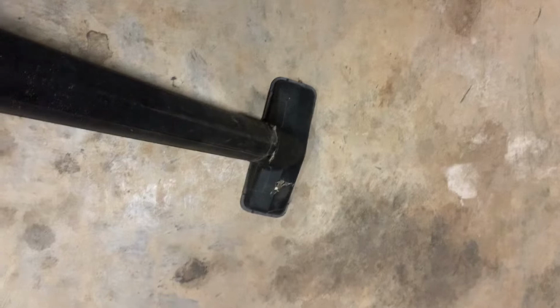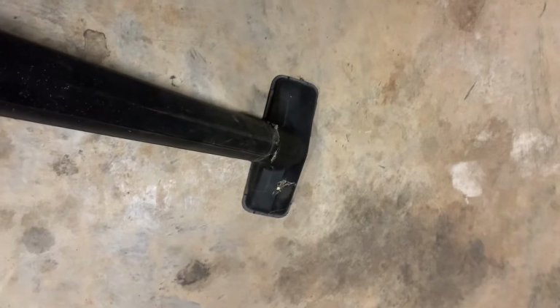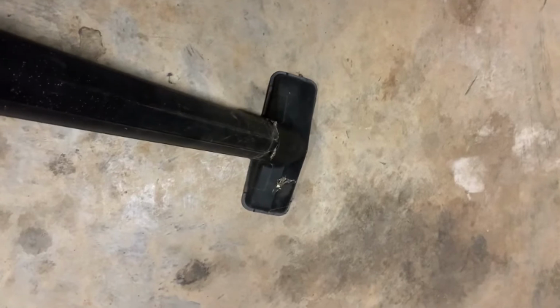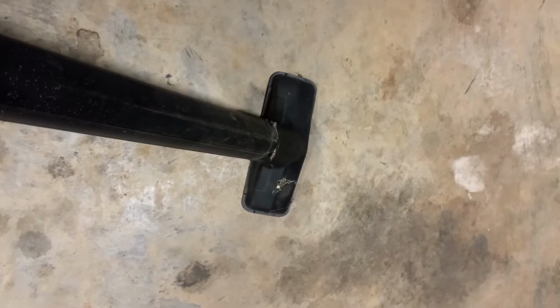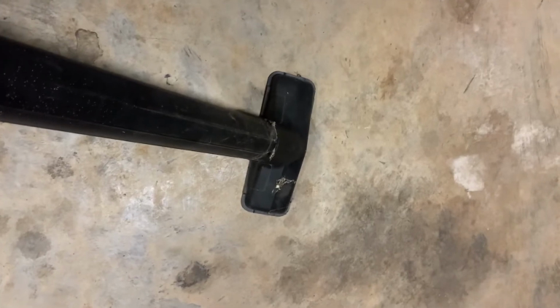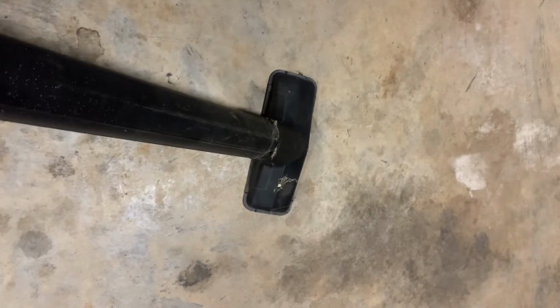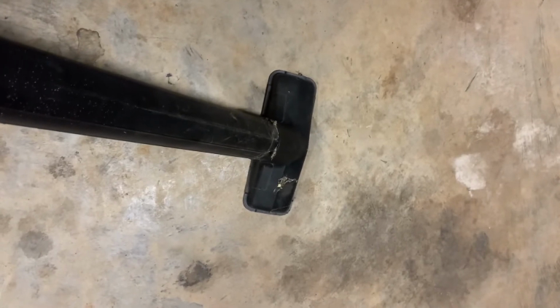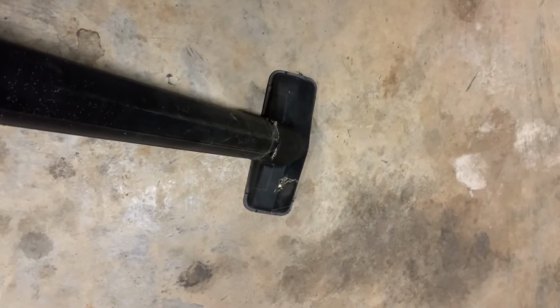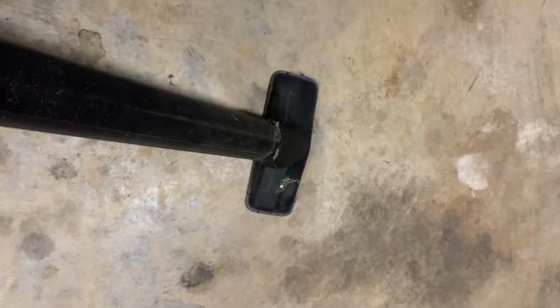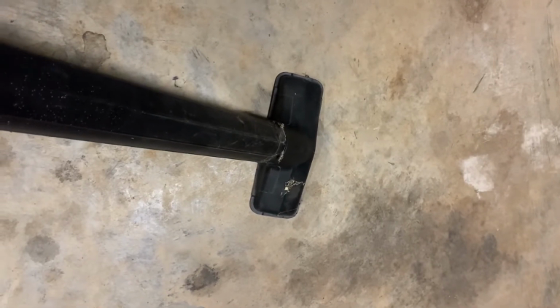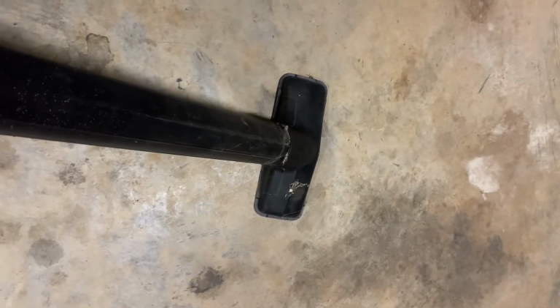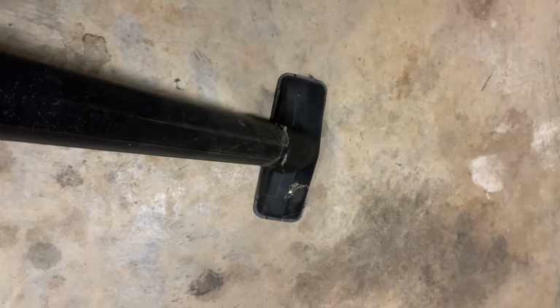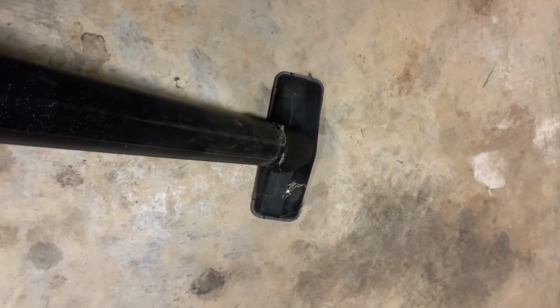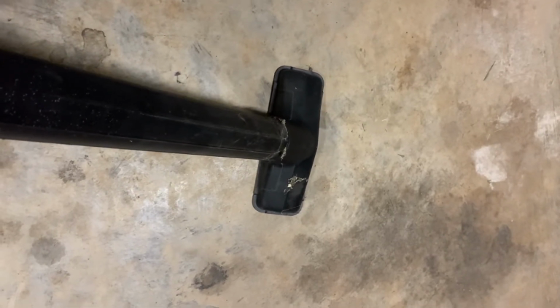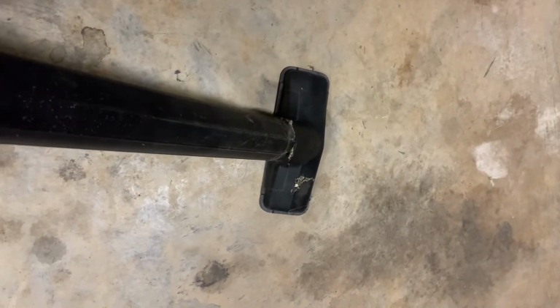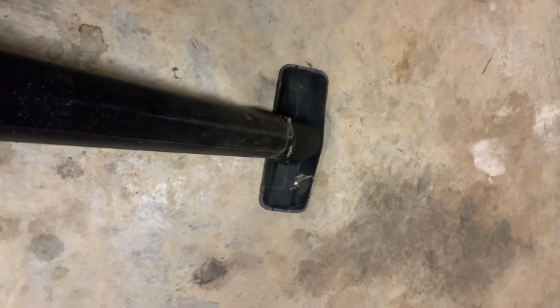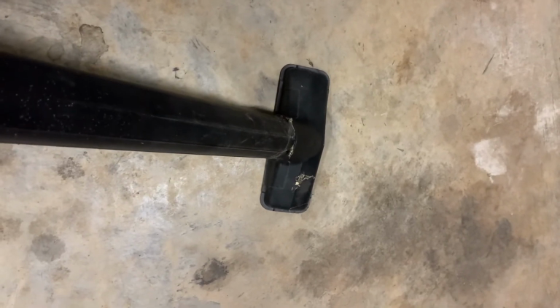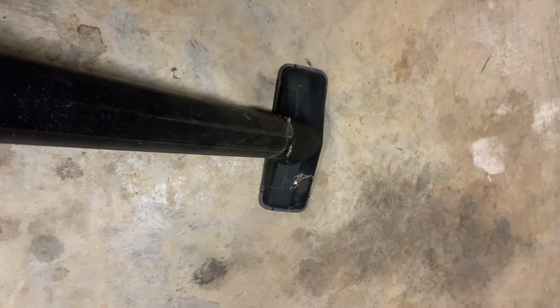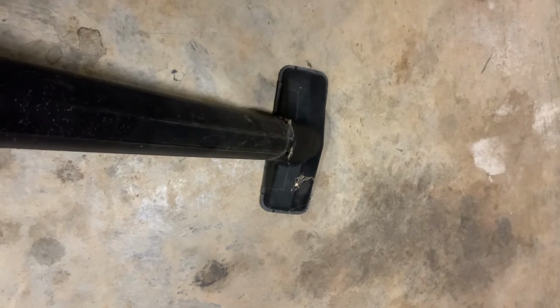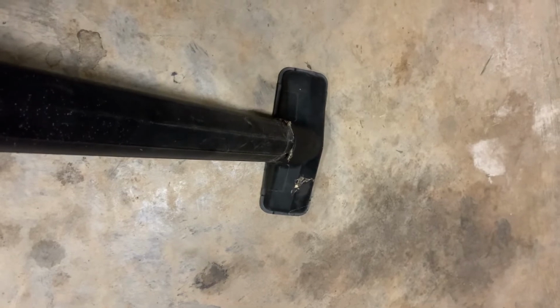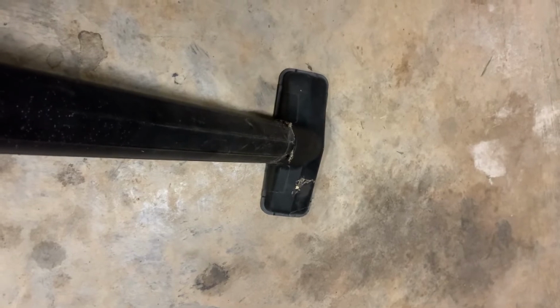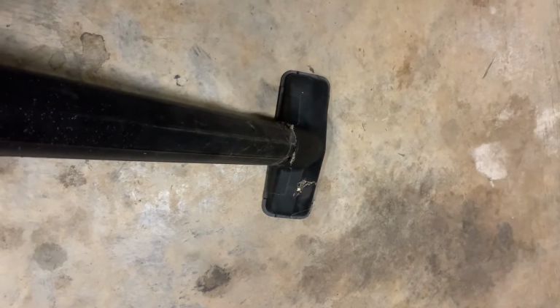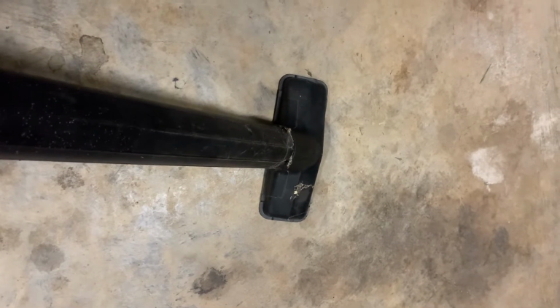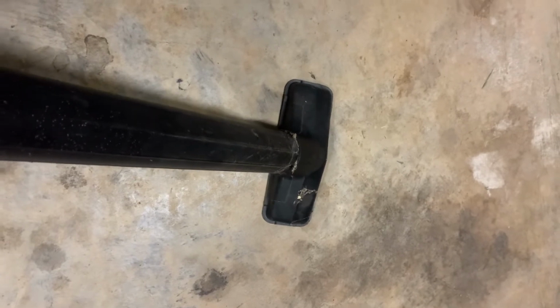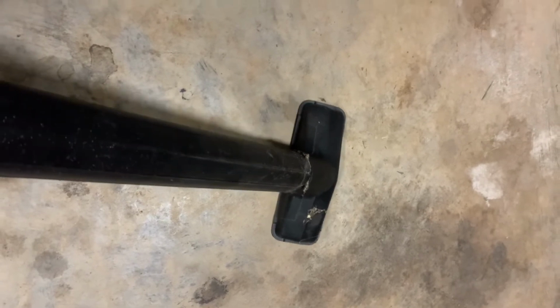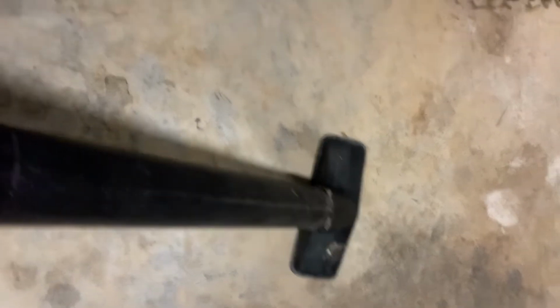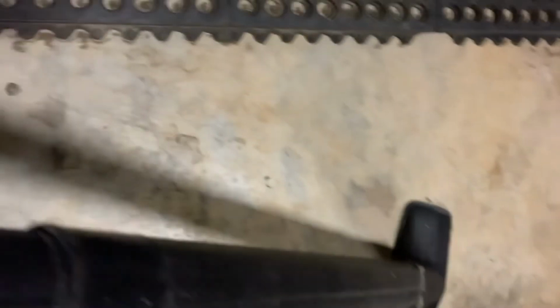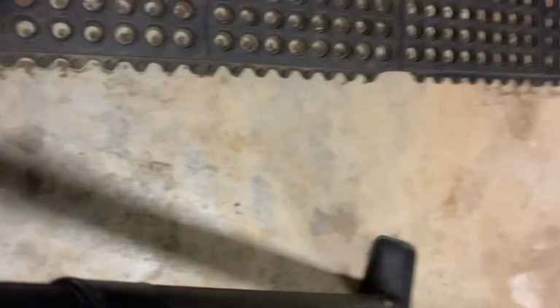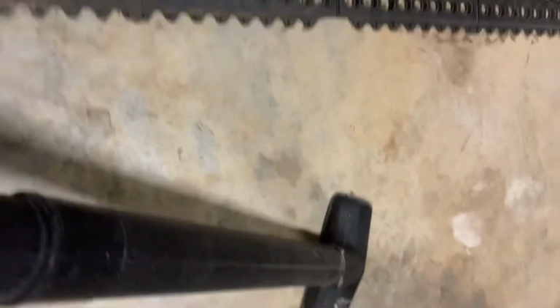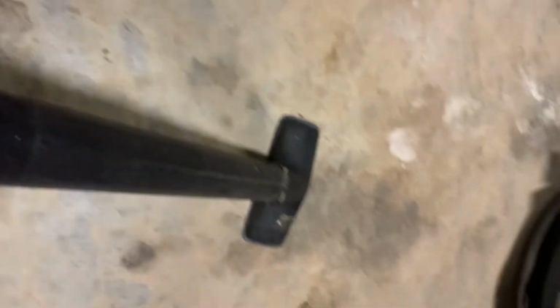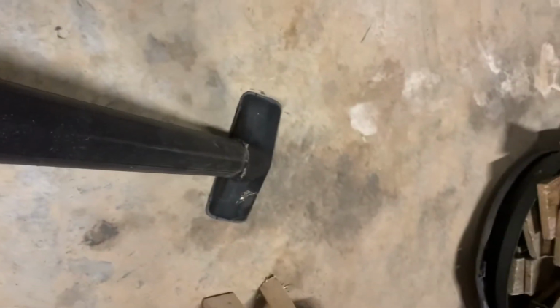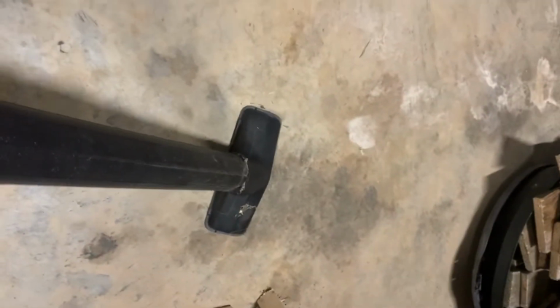Today I'm going to show you how to make your vacuum cleaner end piece — I guess you would call it — not get stuck to the floor. Watch this, I'll turn it on.